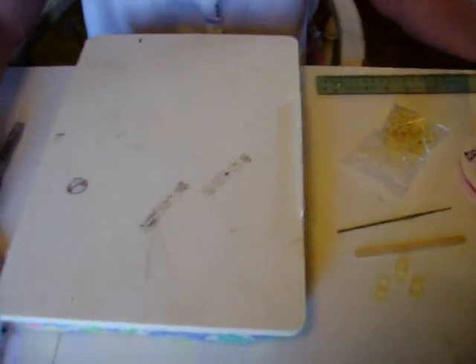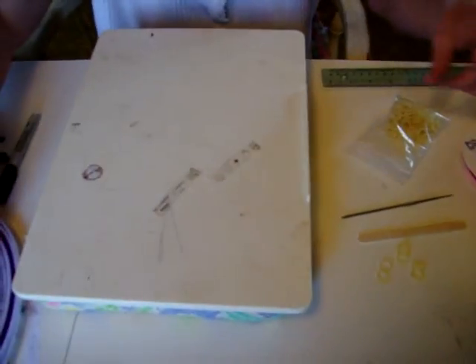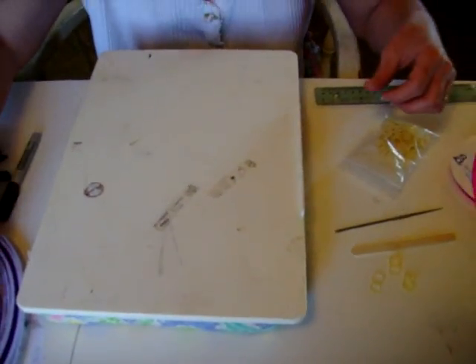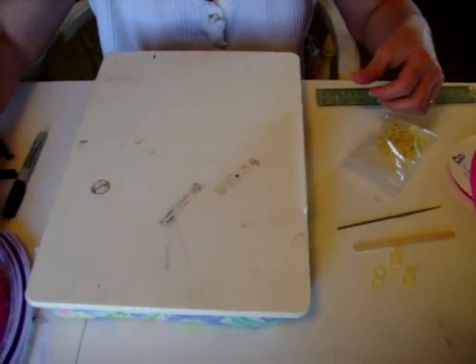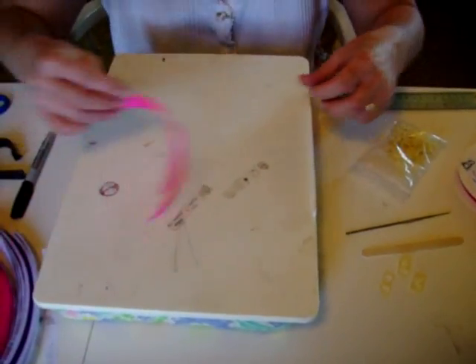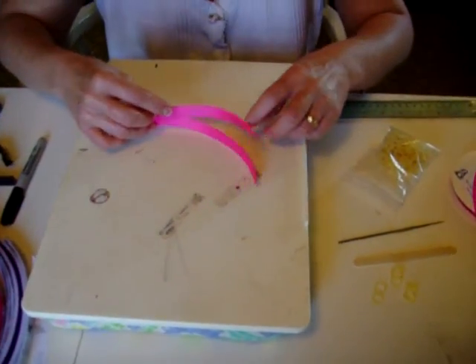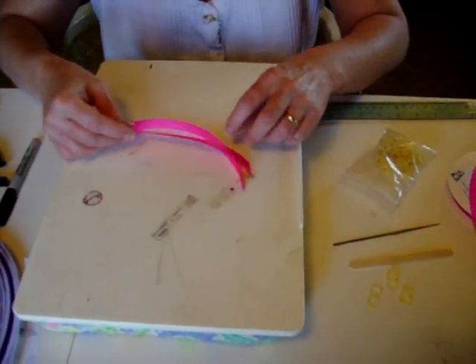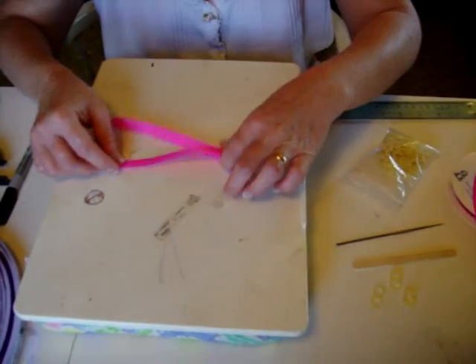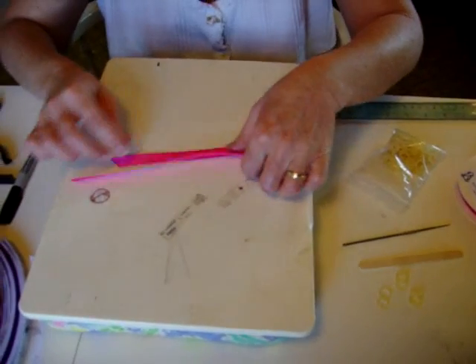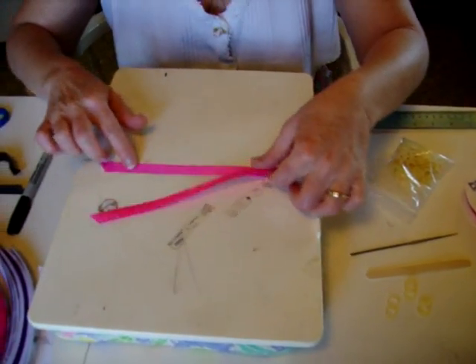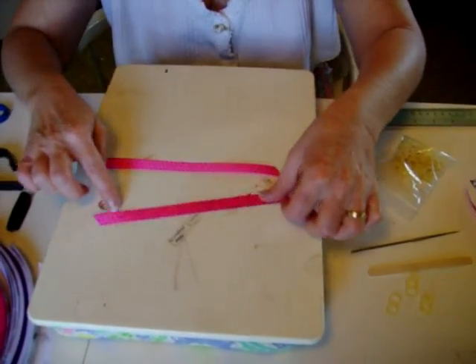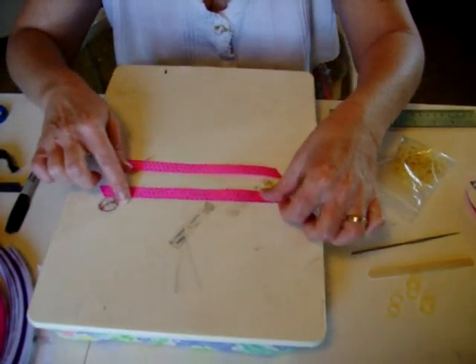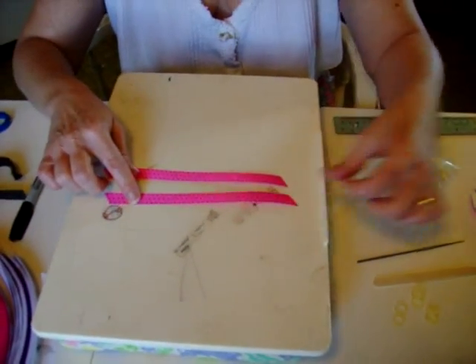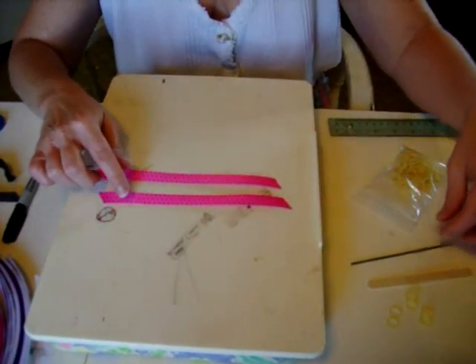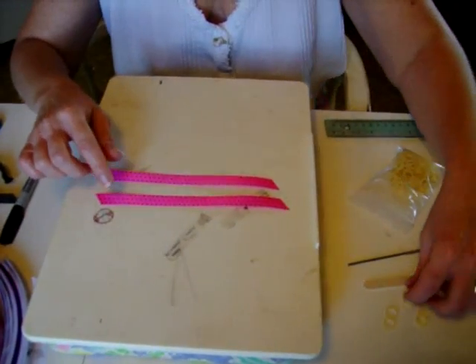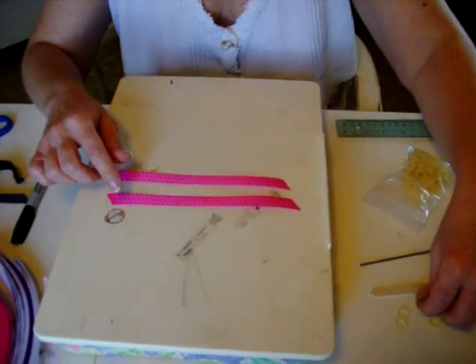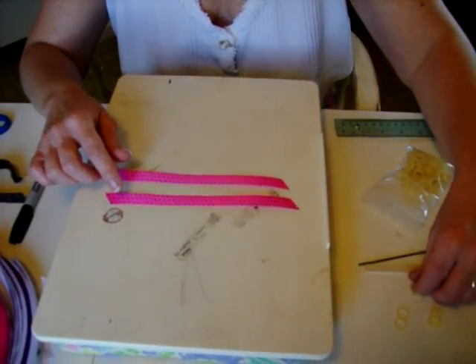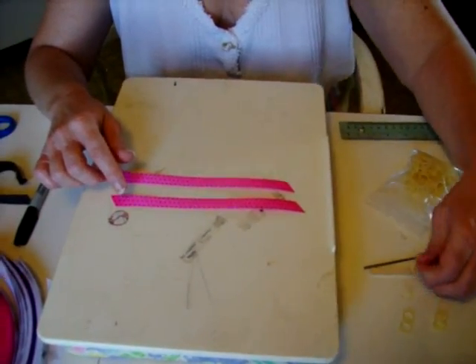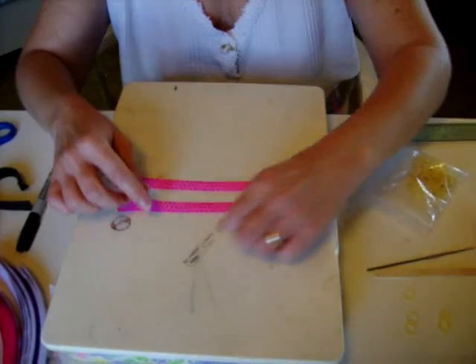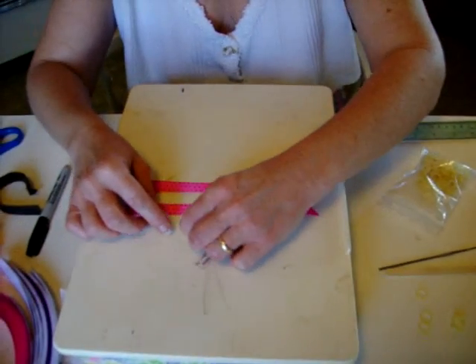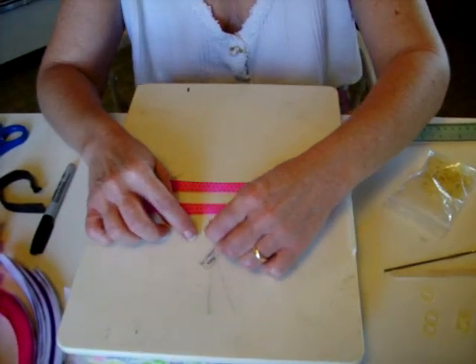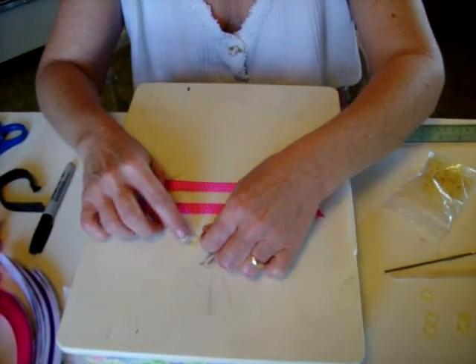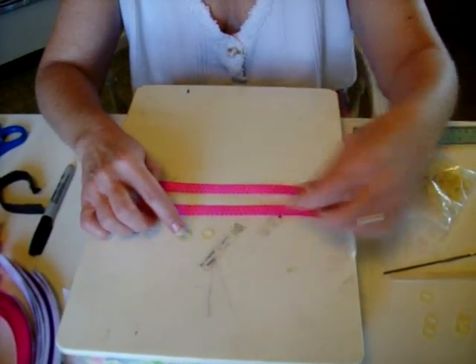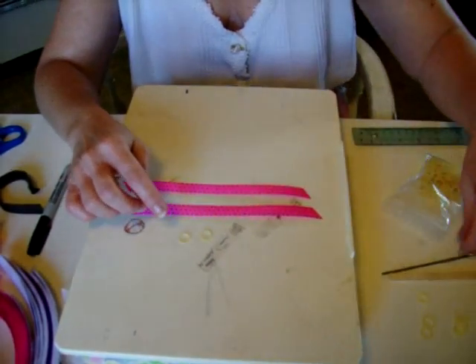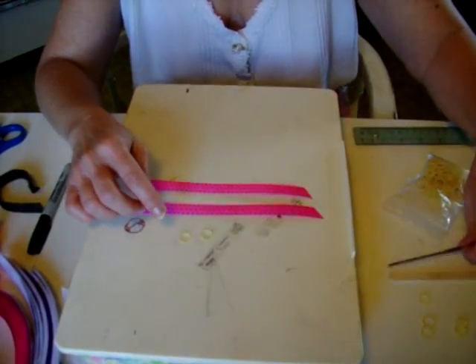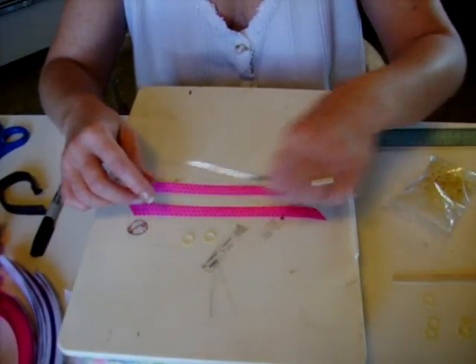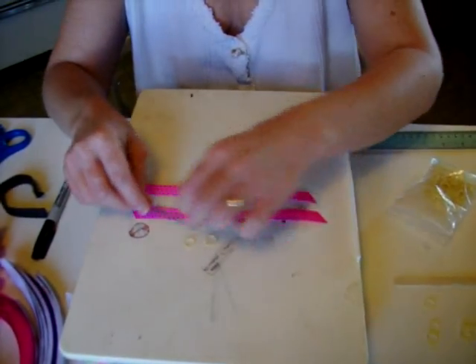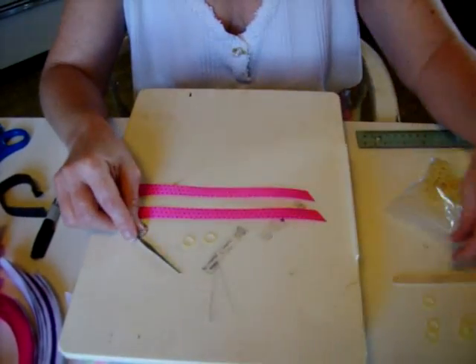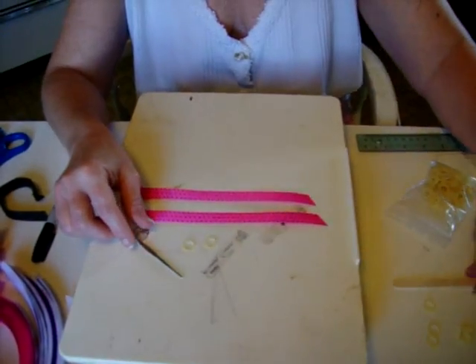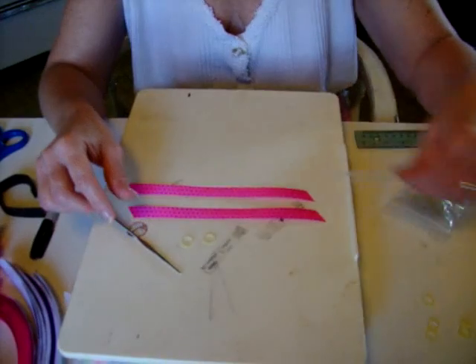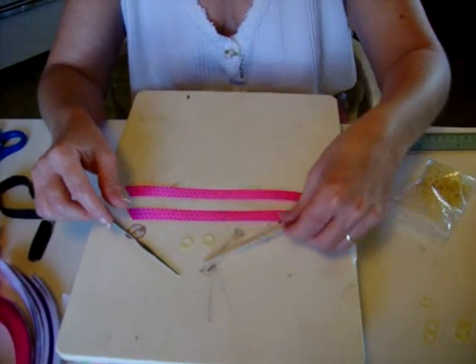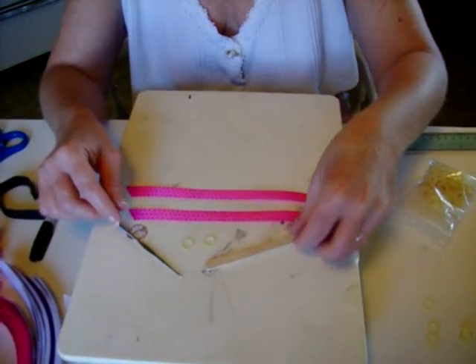I have some ribbon I've already cut here and I'm going to make two bows, so it will require two rubber bands, my hook, and my popsicle stick.